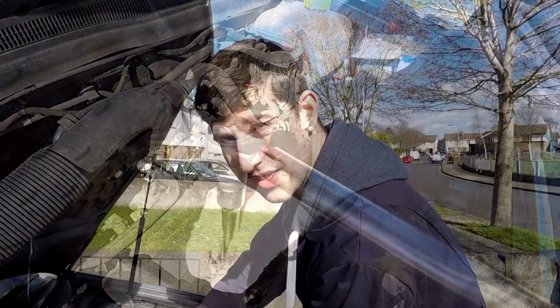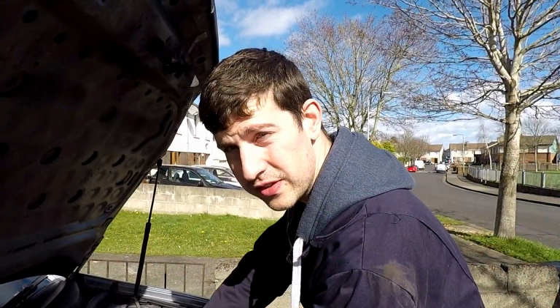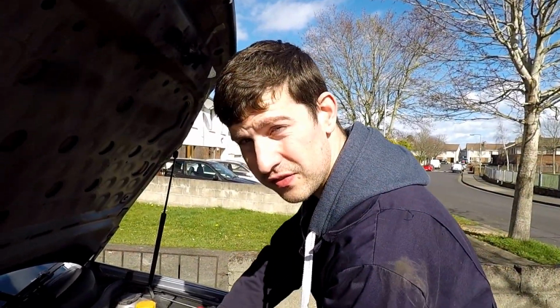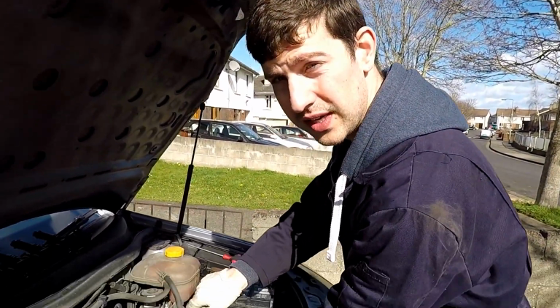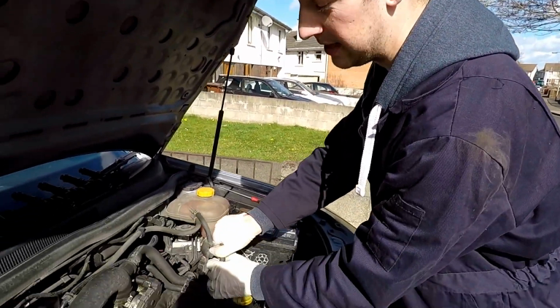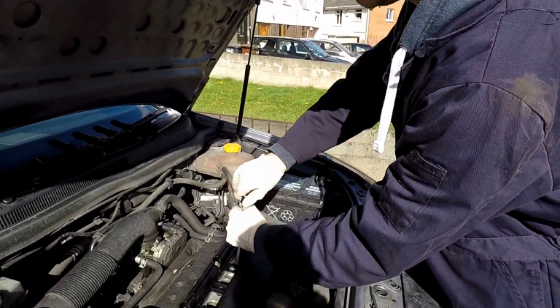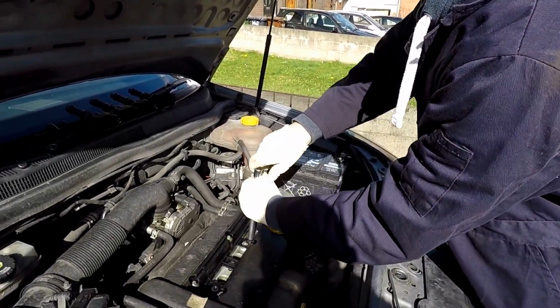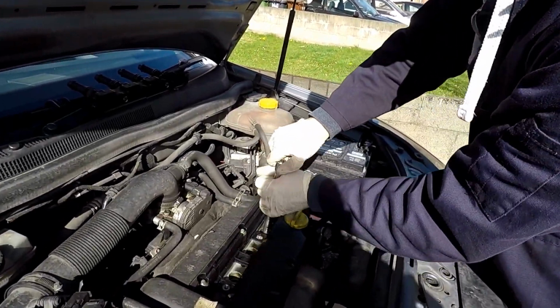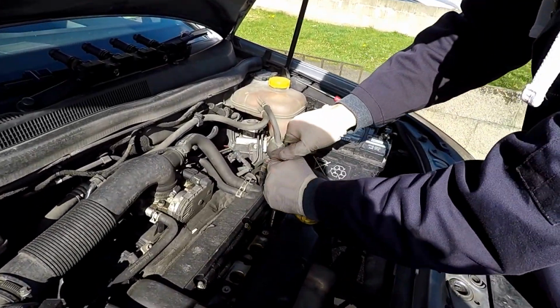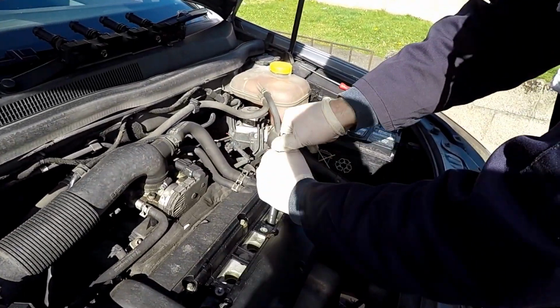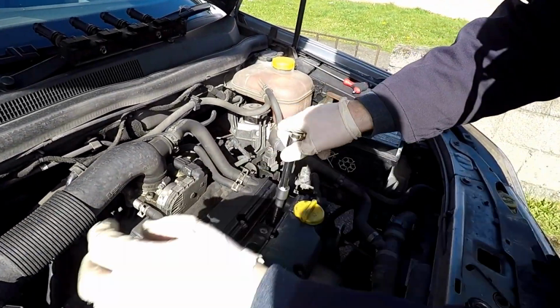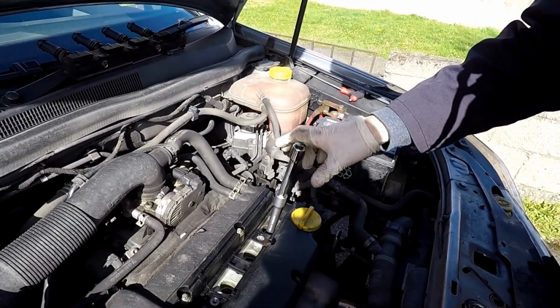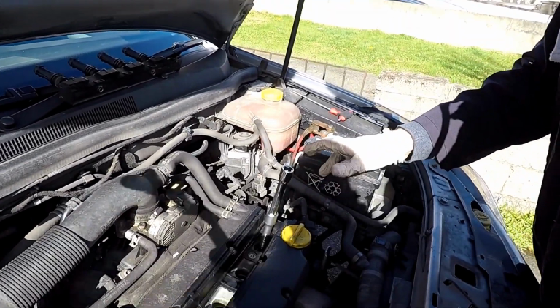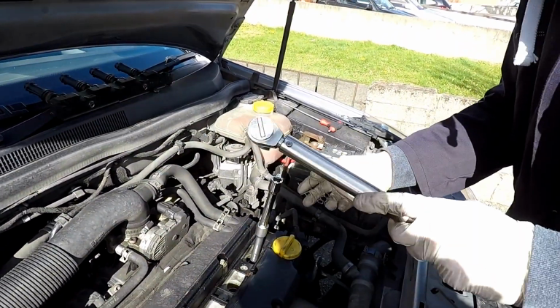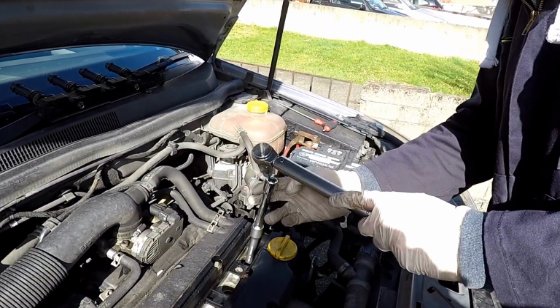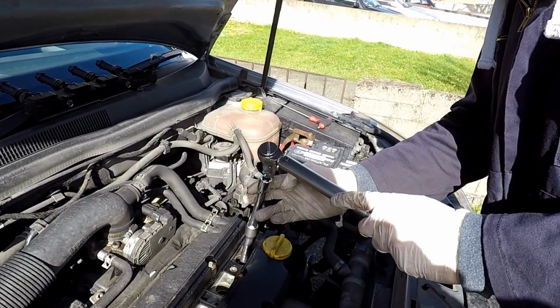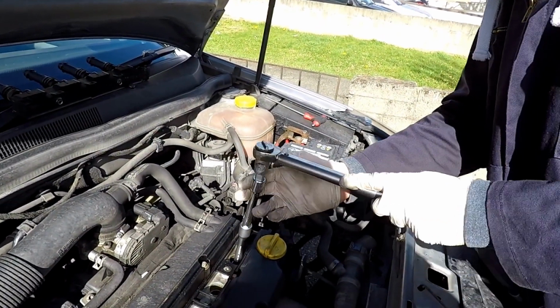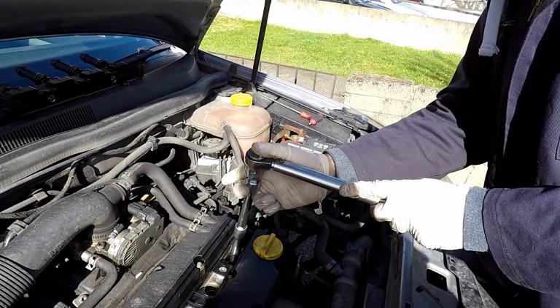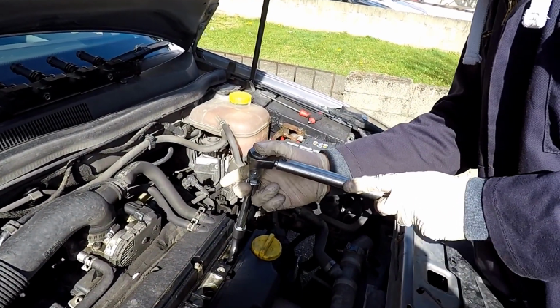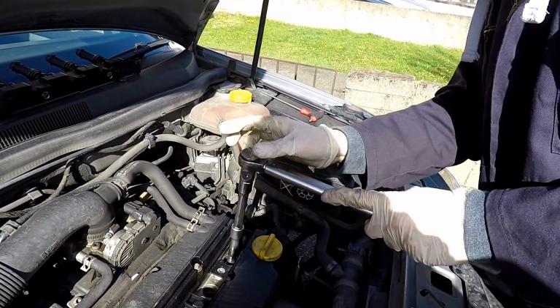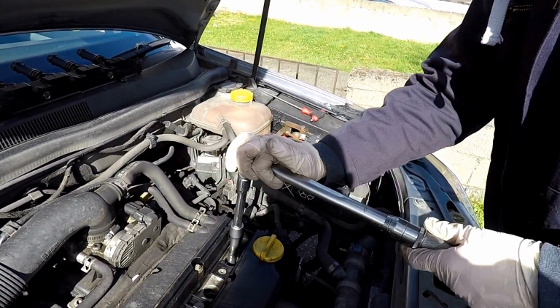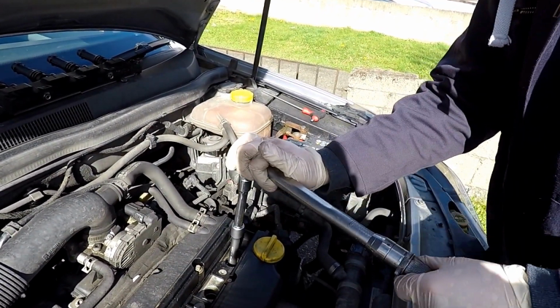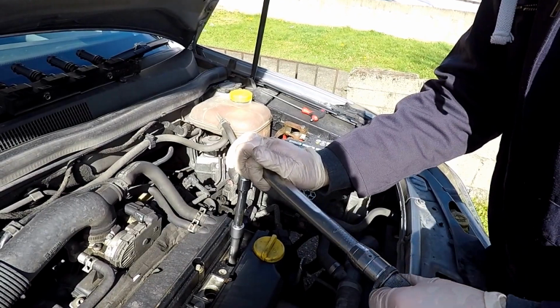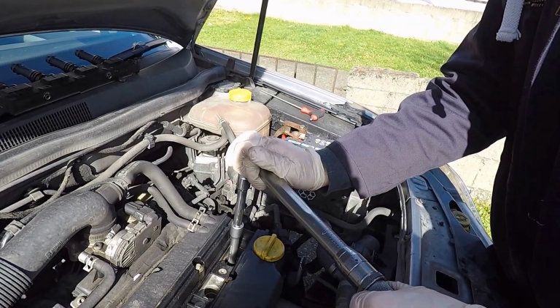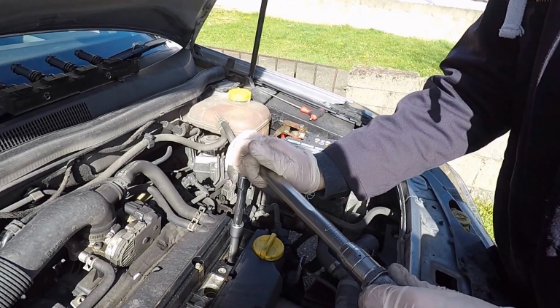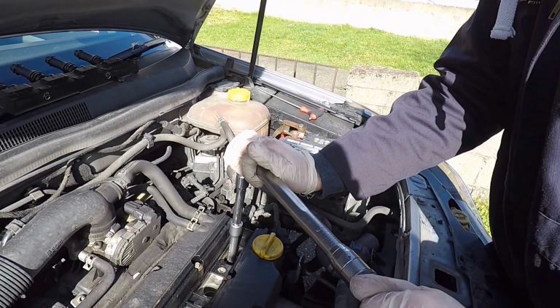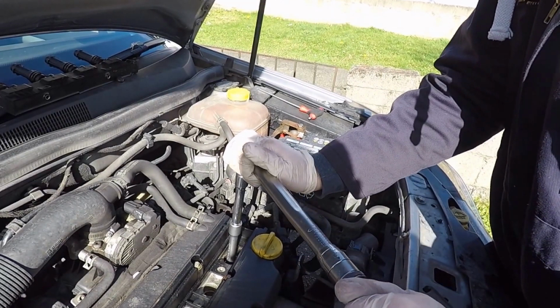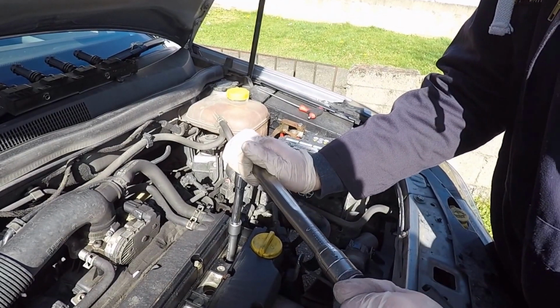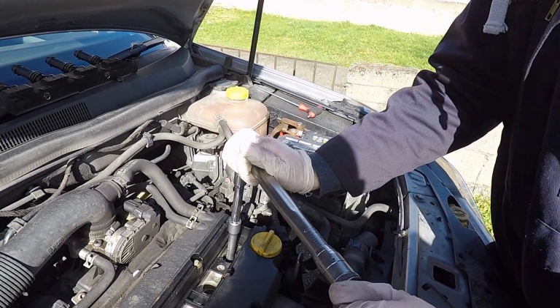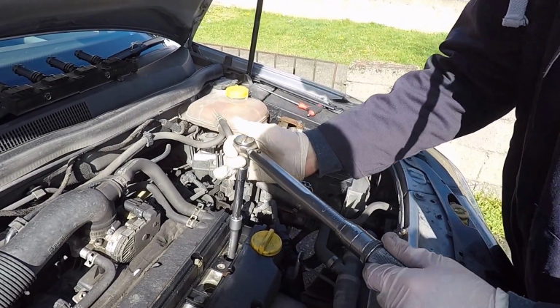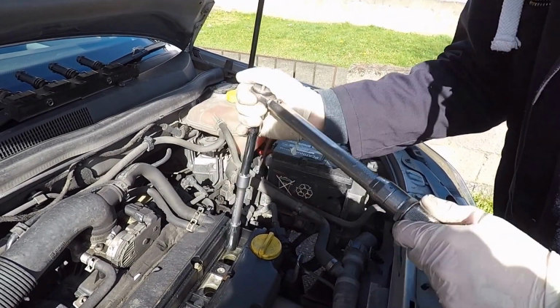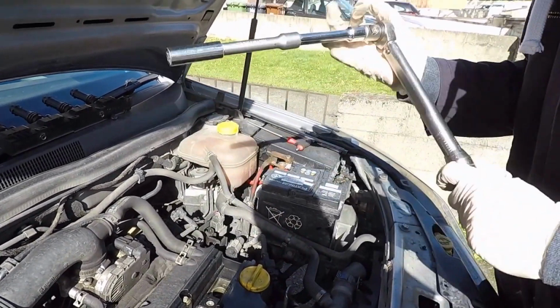Finishing off torquing the remaining plugs now. Start each one off by hand until it's hand-tight, then get your torque wrench — remember, 28 newton meters — and tighten until you hear the click.